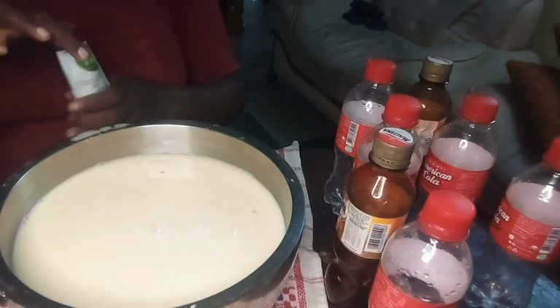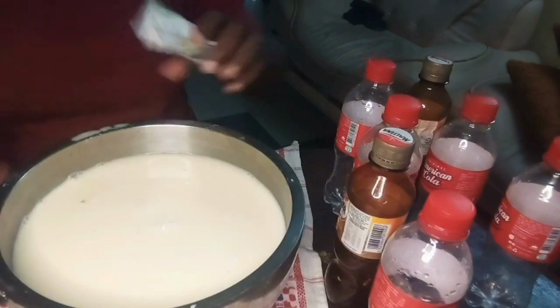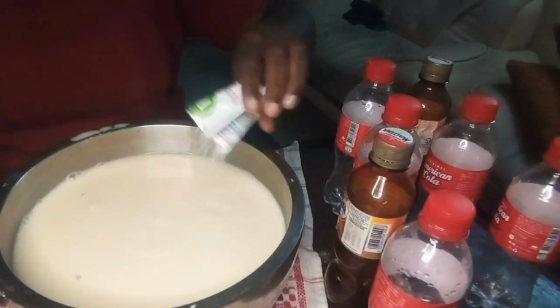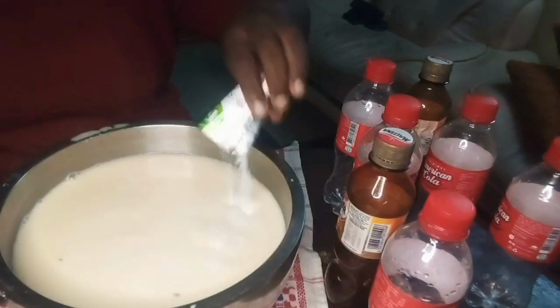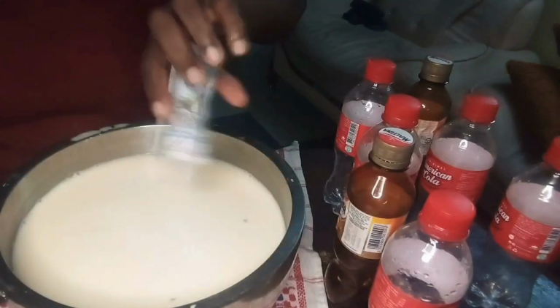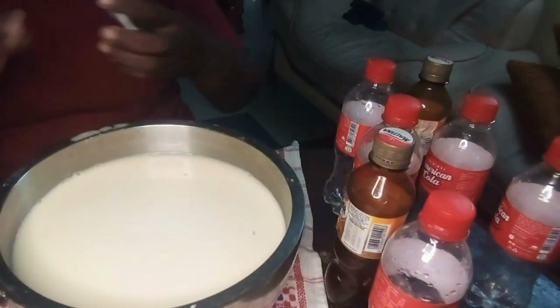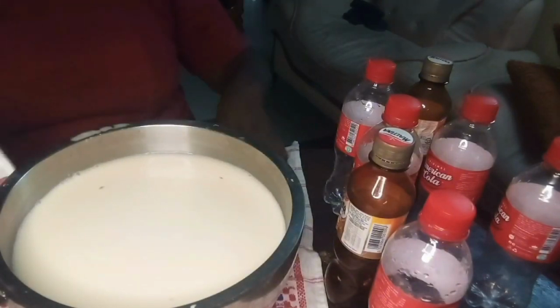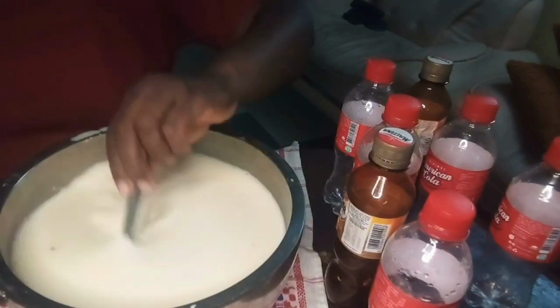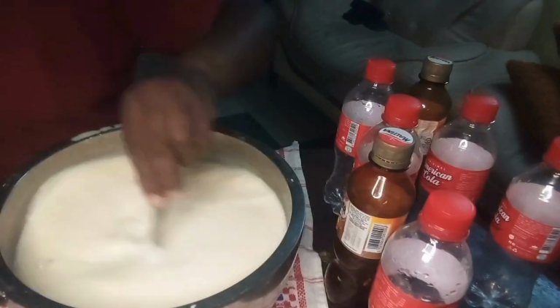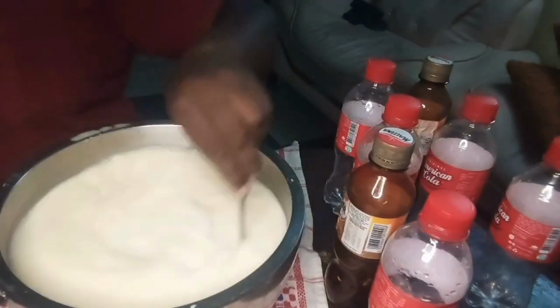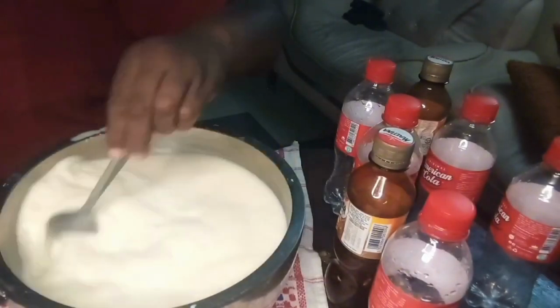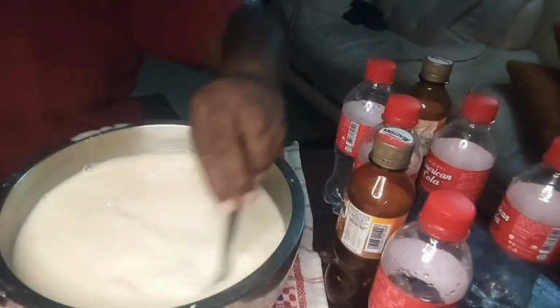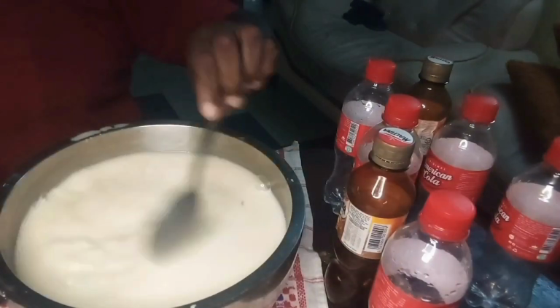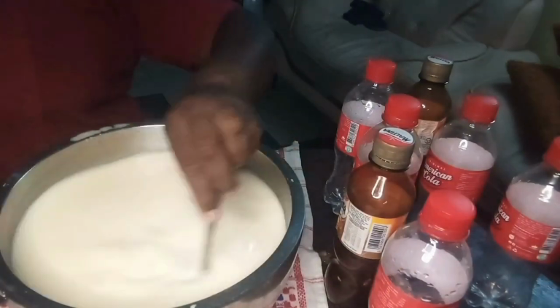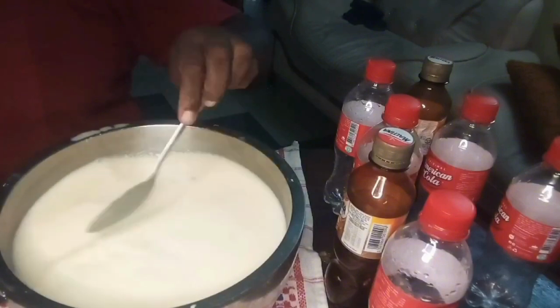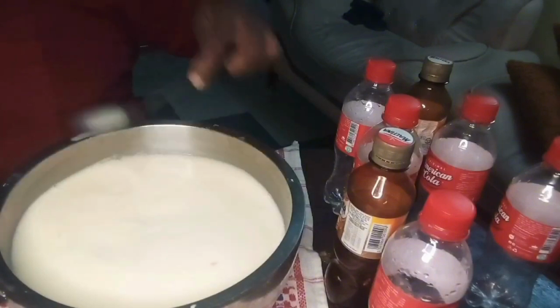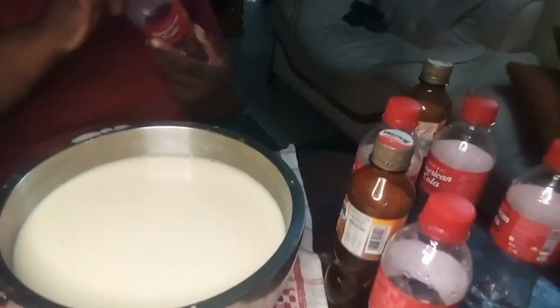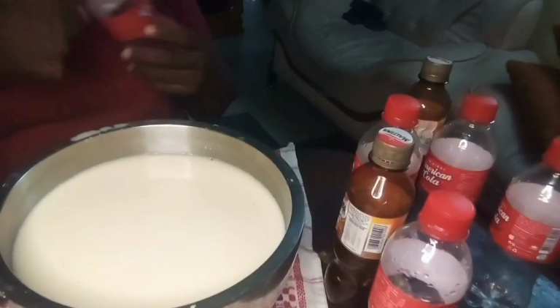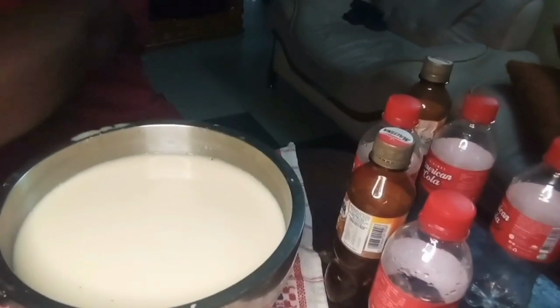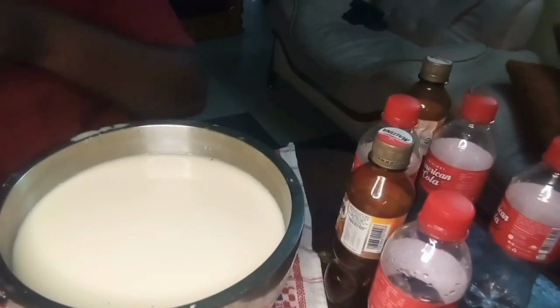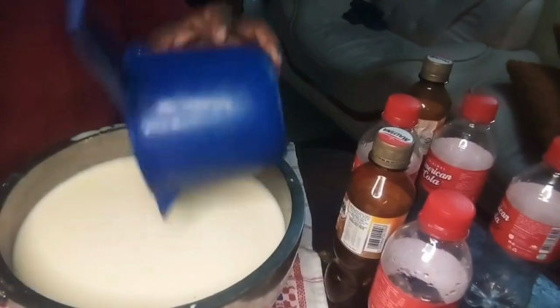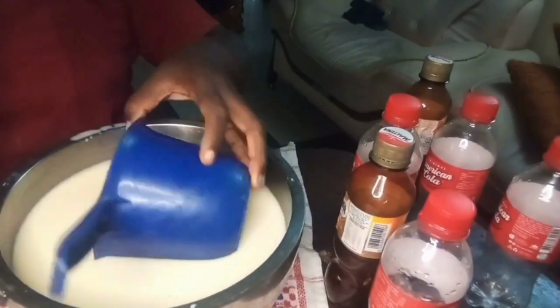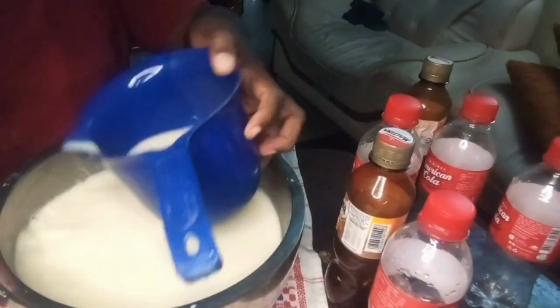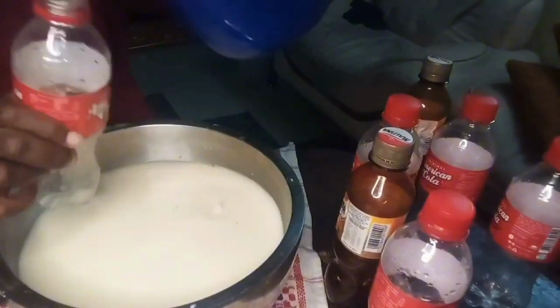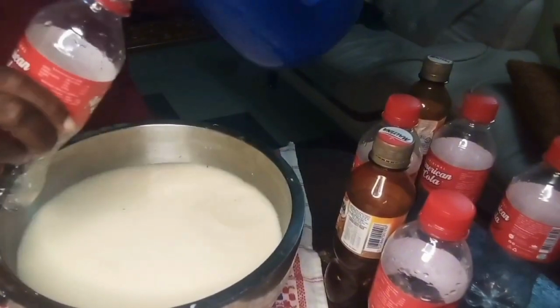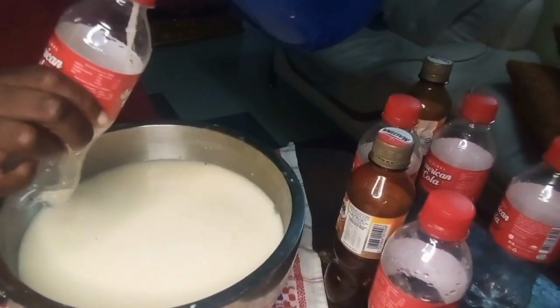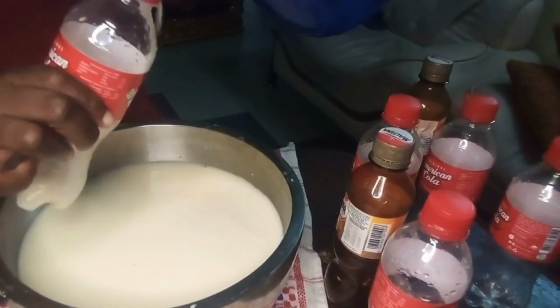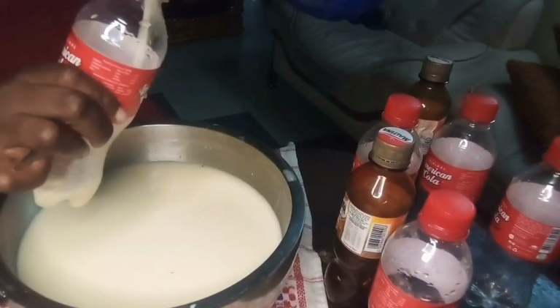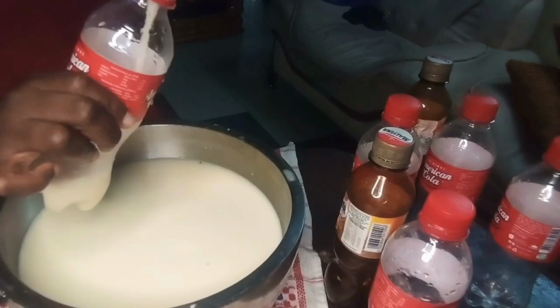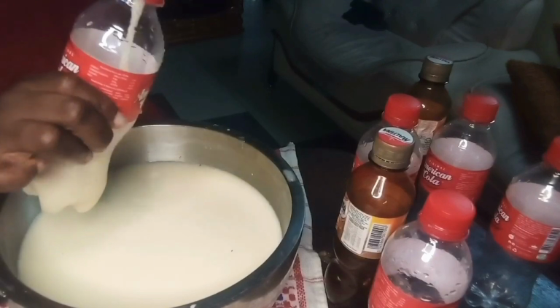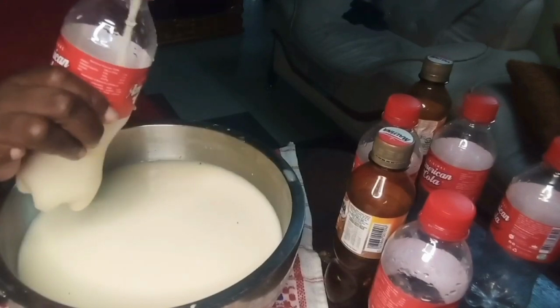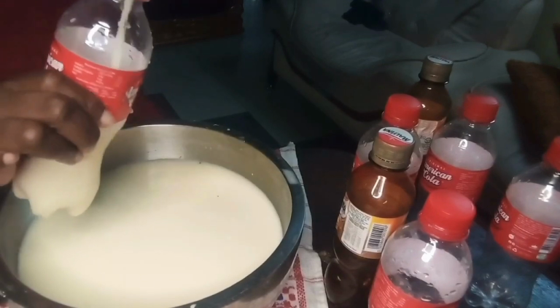This is my powdered coconut flavor, so I'll add it to the drink. It still tastes like real coconut, so it's just like you're adding actual coconut into a tiger nut drink.